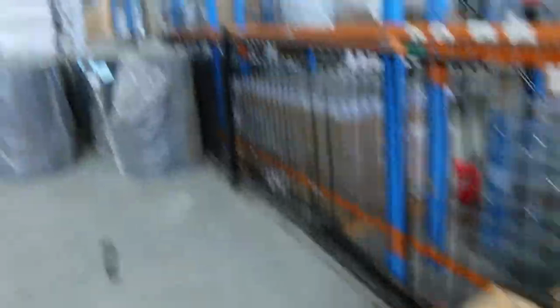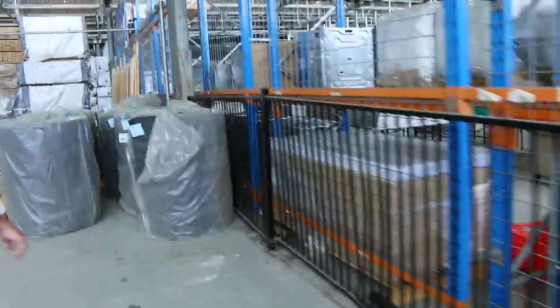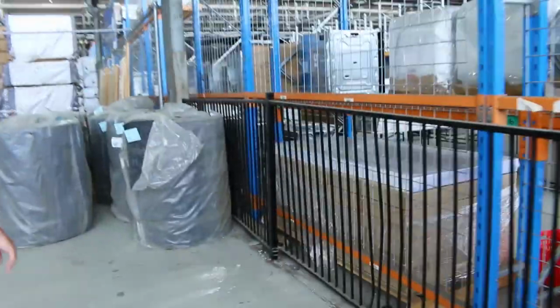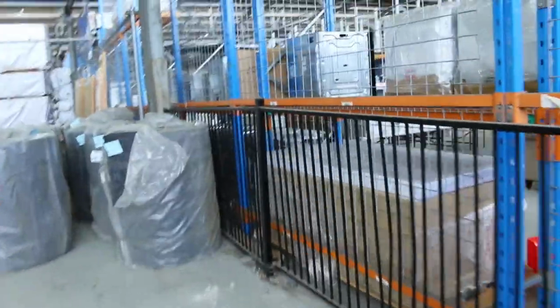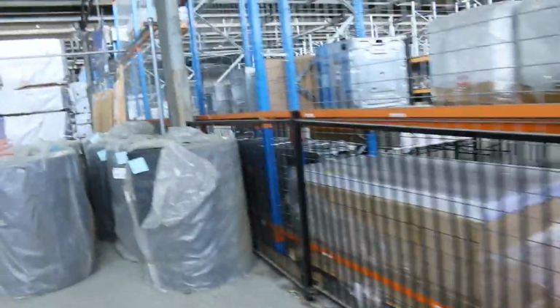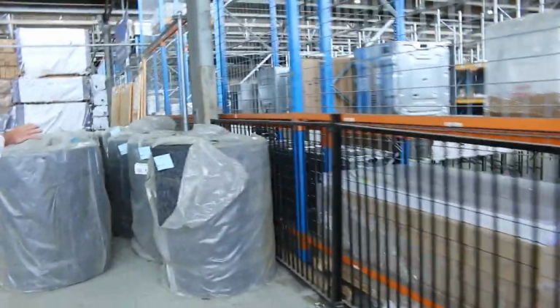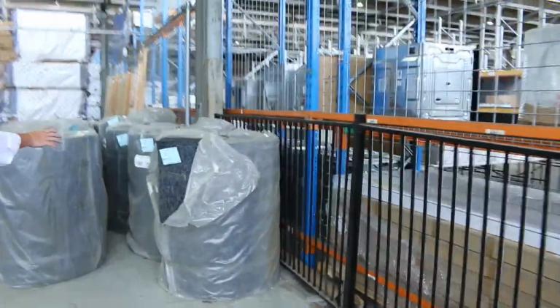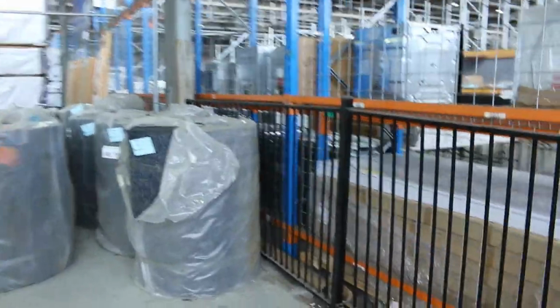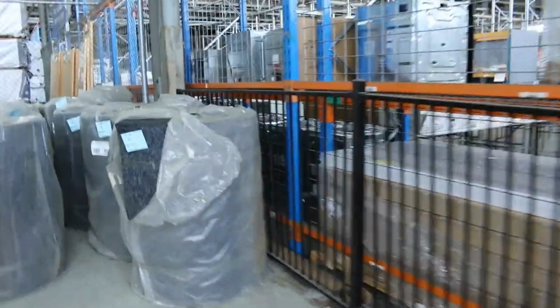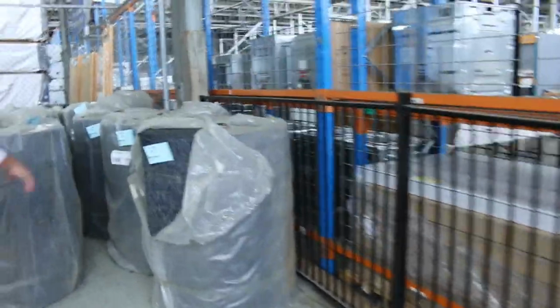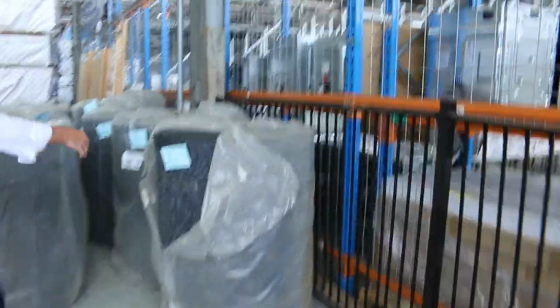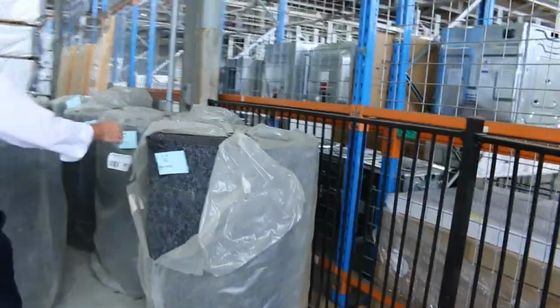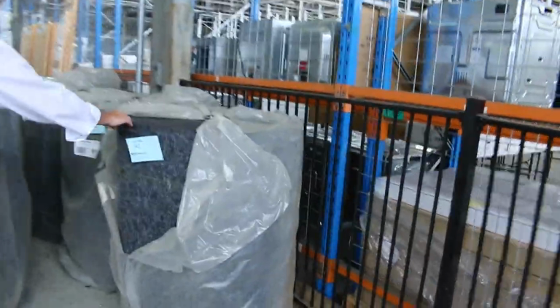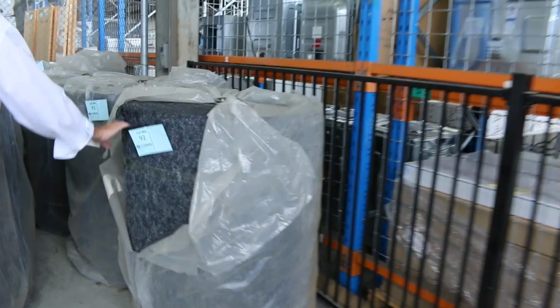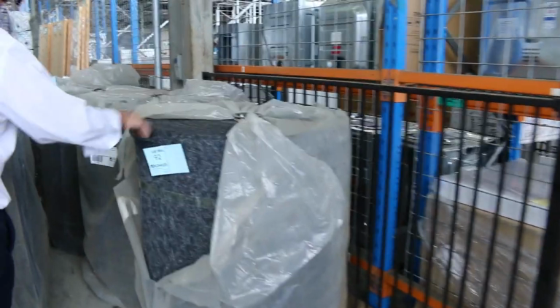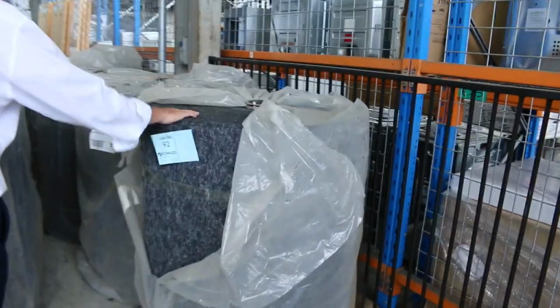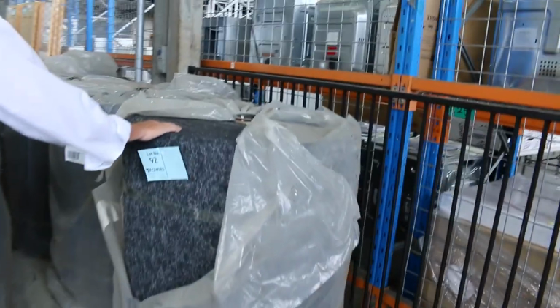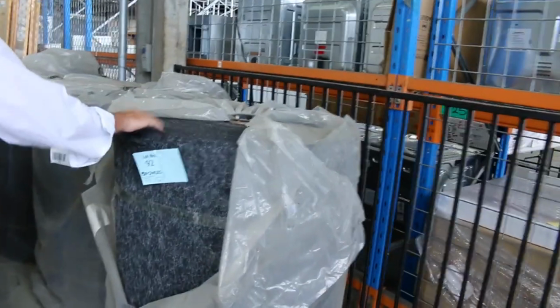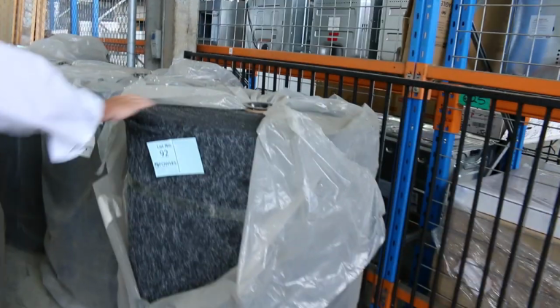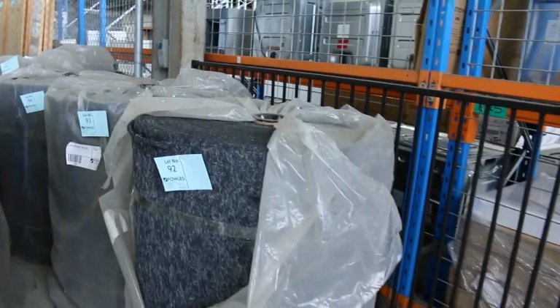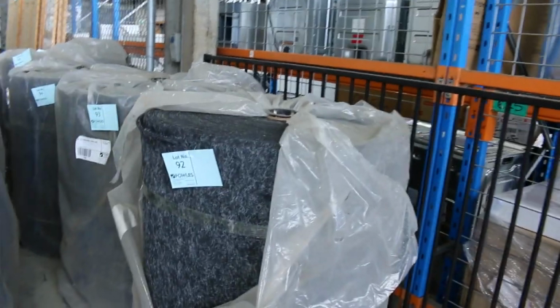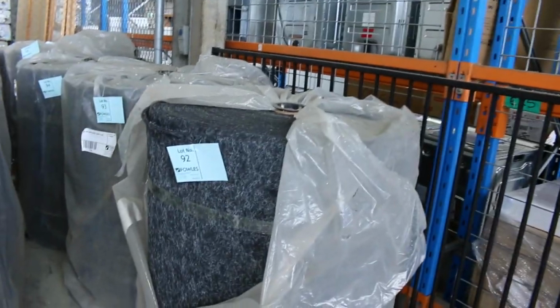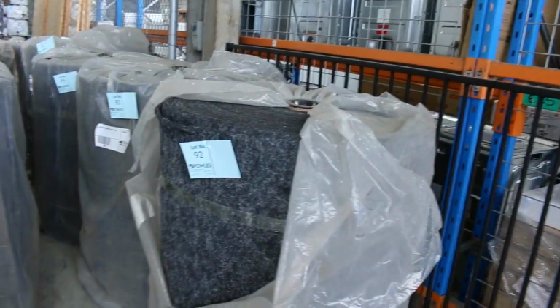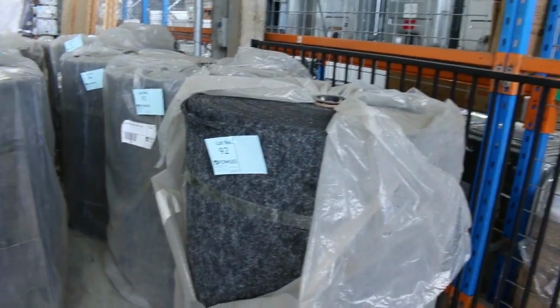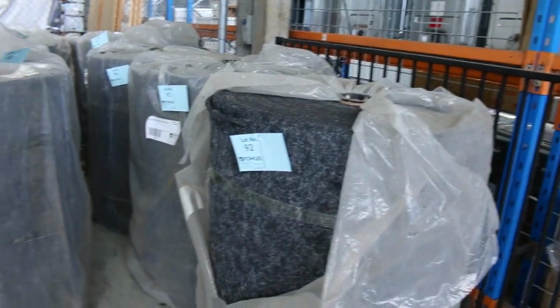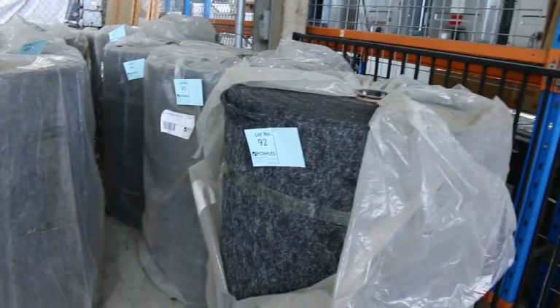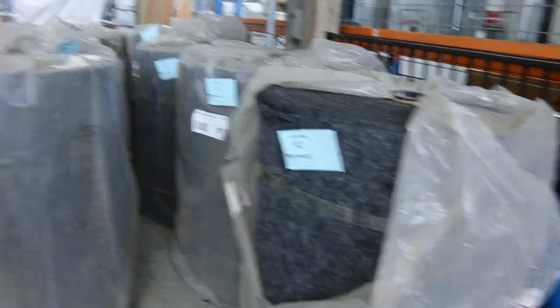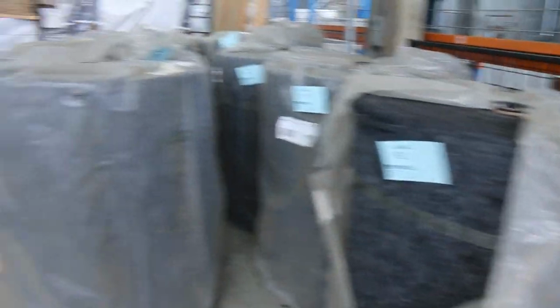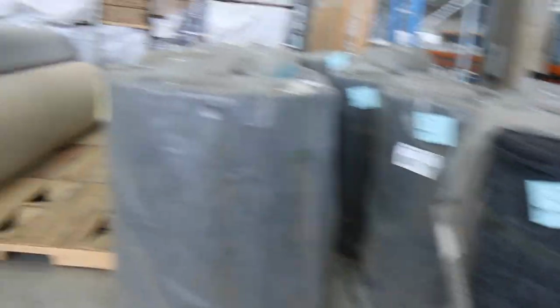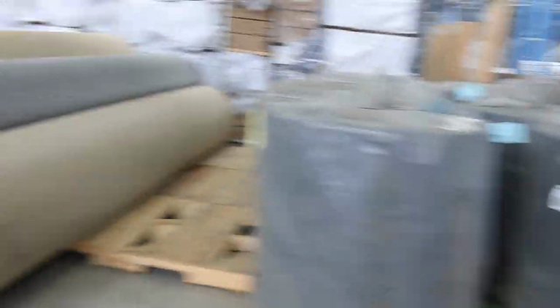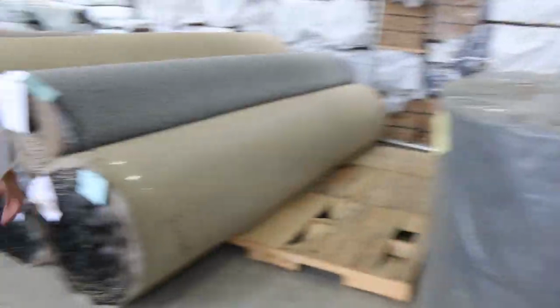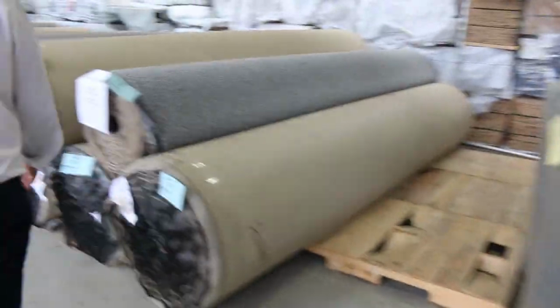We've got the indoor-outdoor carpet there — if you're doing your shed, your man cave, you might even want to do your boat — $10 a square metre for that.